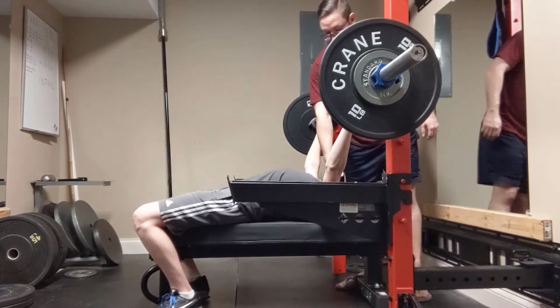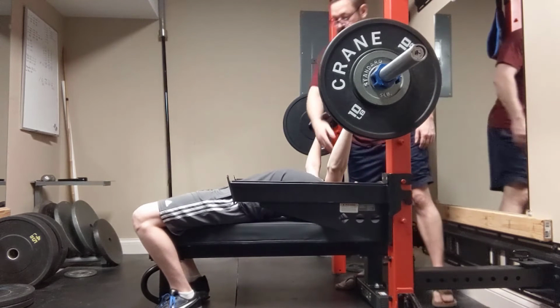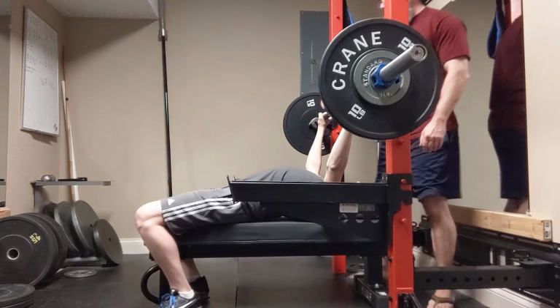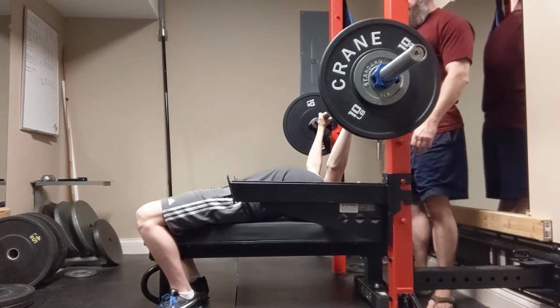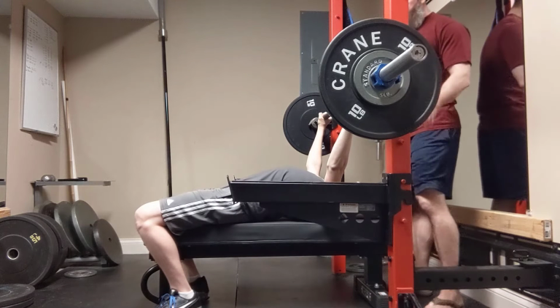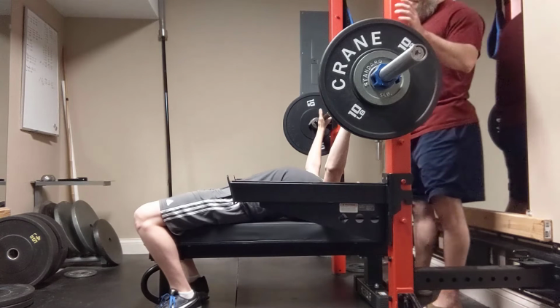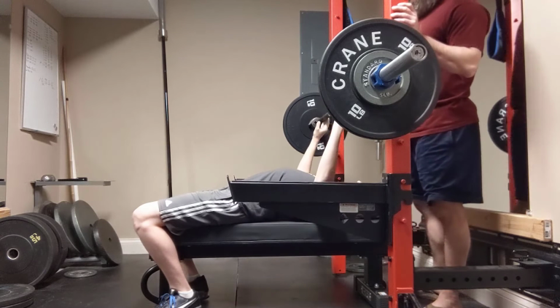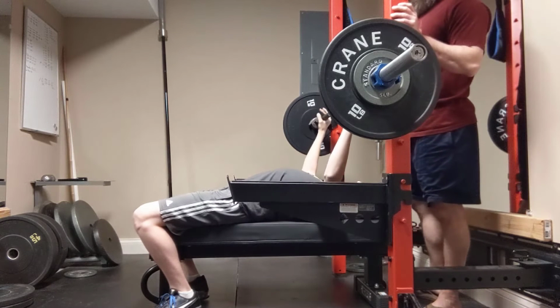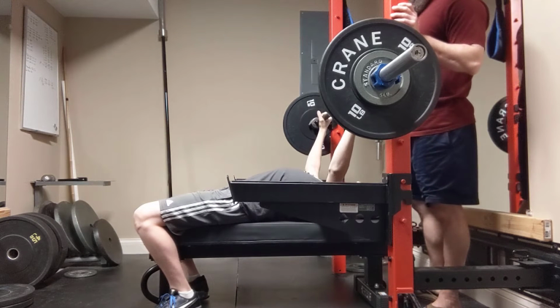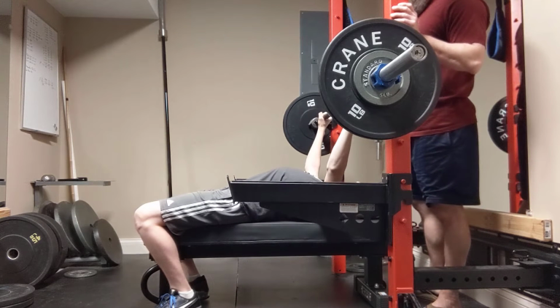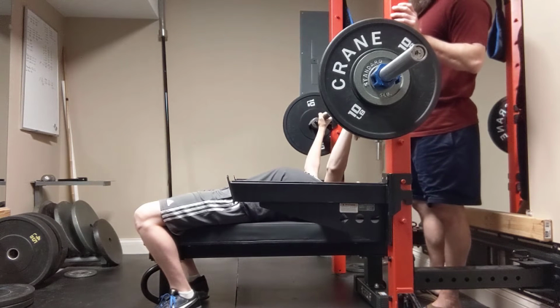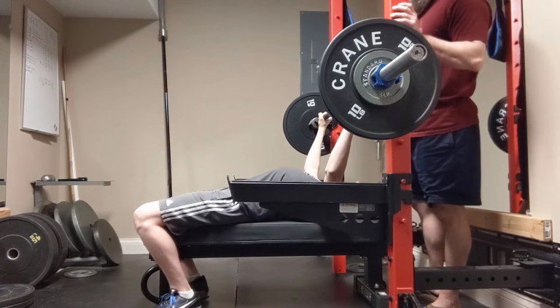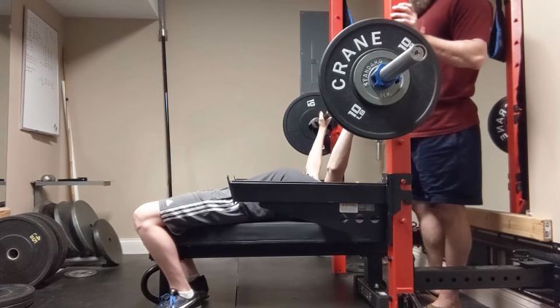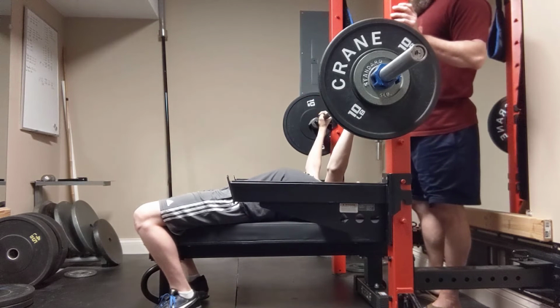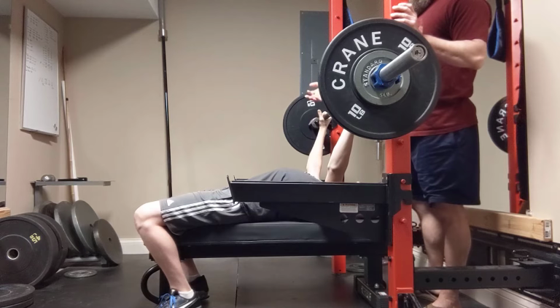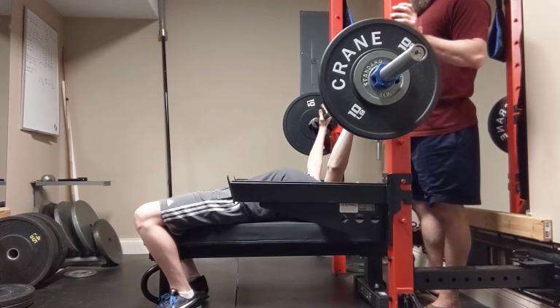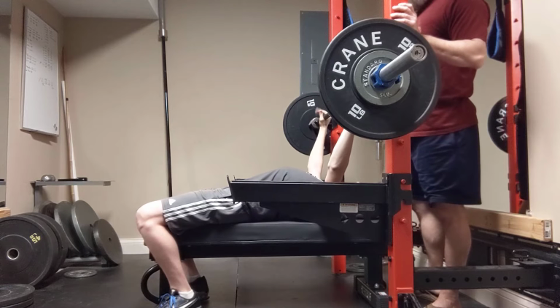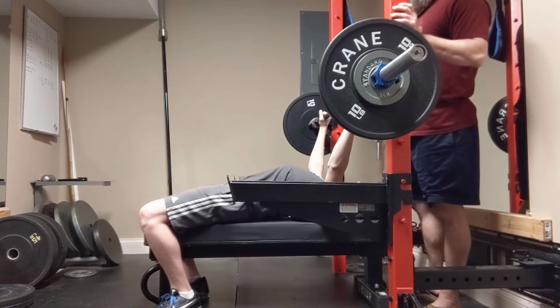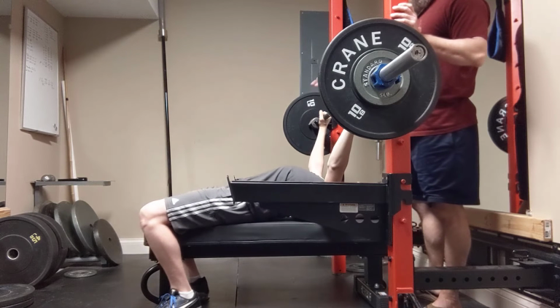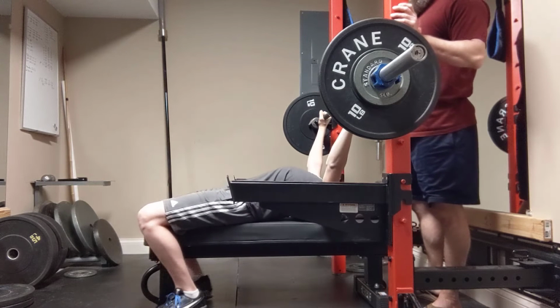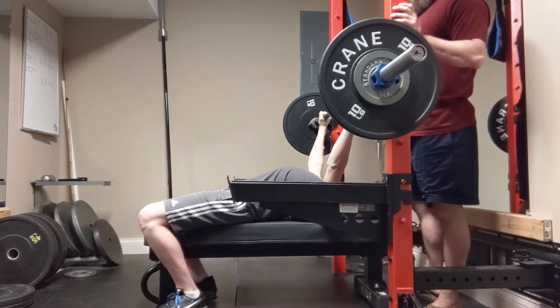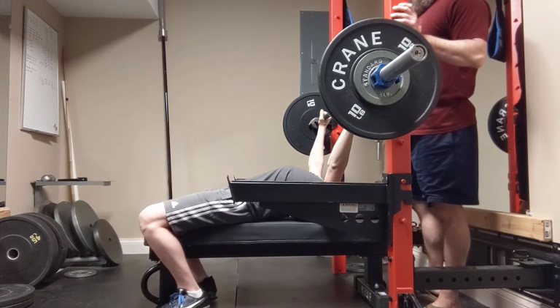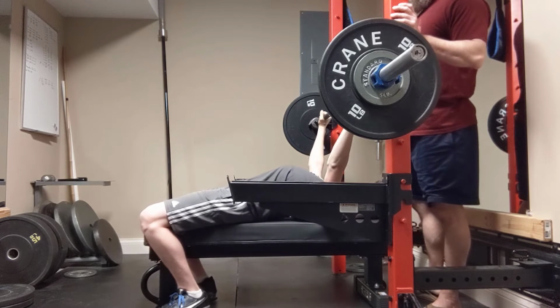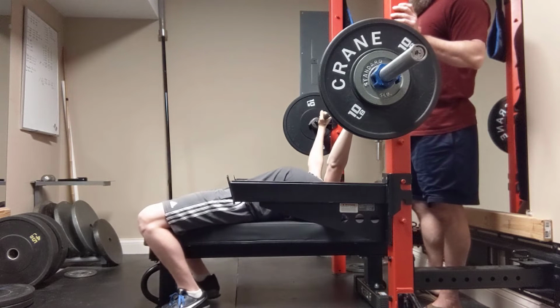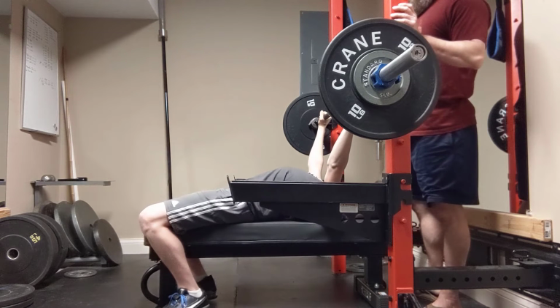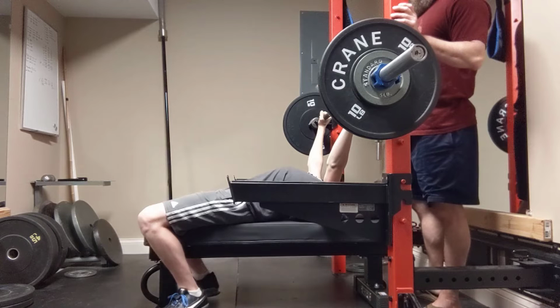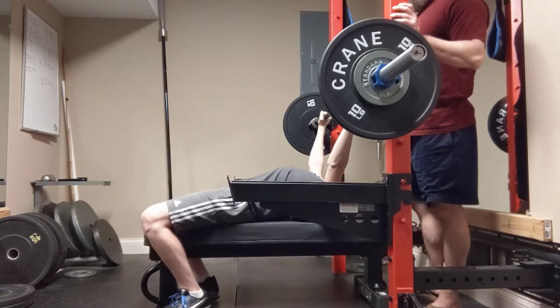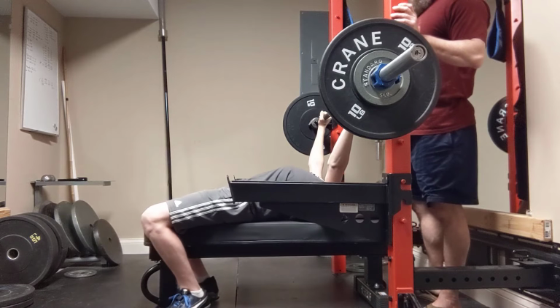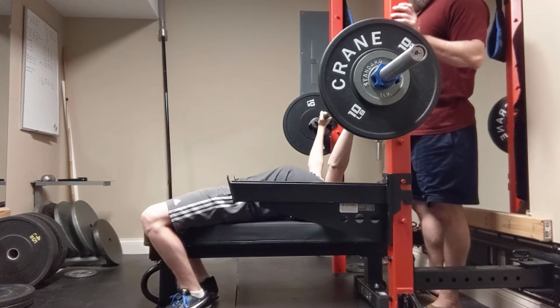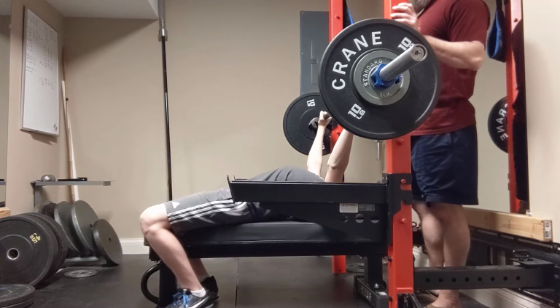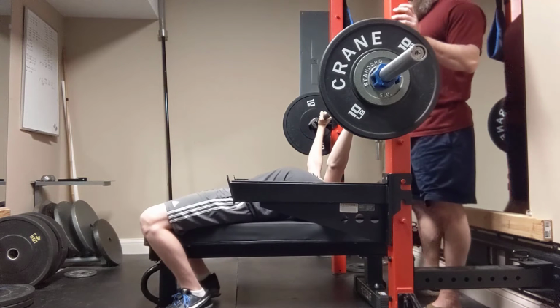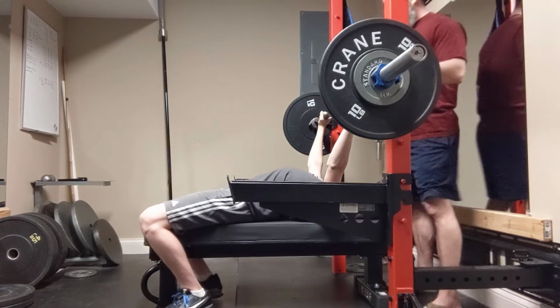Deep under there — push it into the bar to push your traps down. Pull your butt, walk your feet back, walk them back some more, turn them out. Yep, yep. All right.